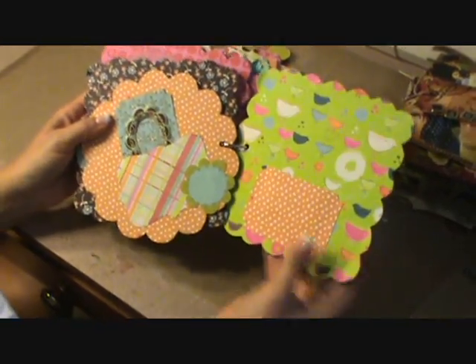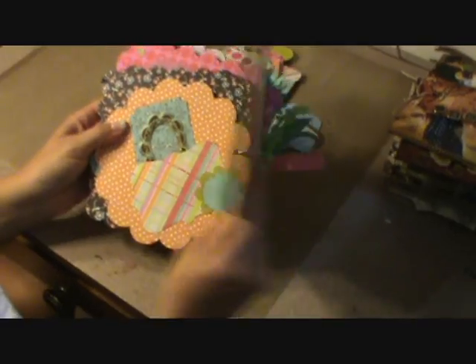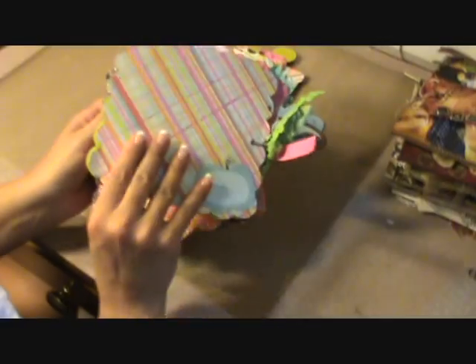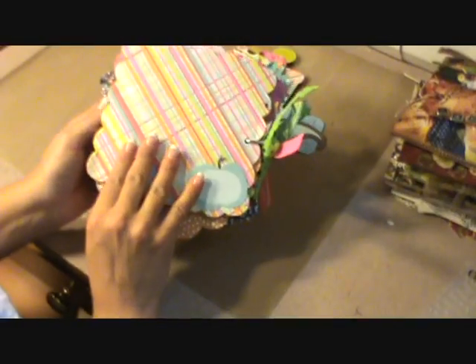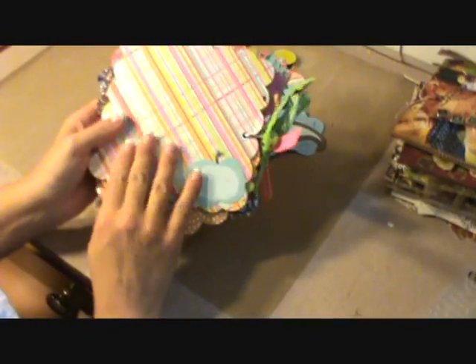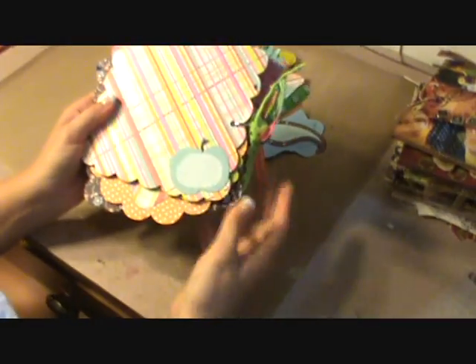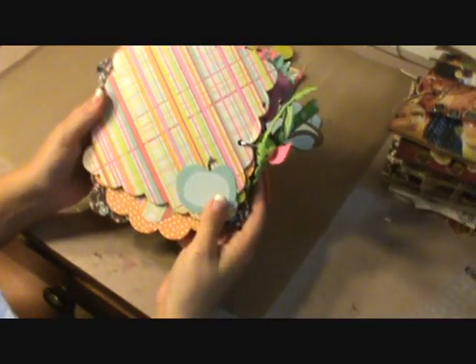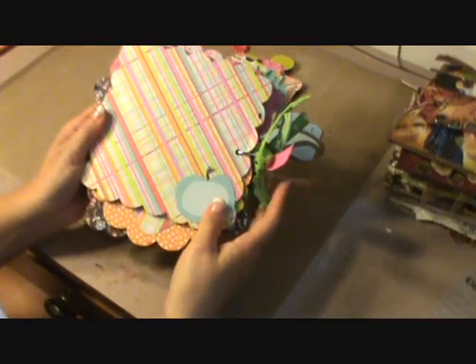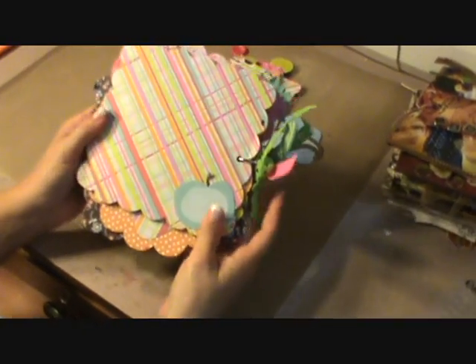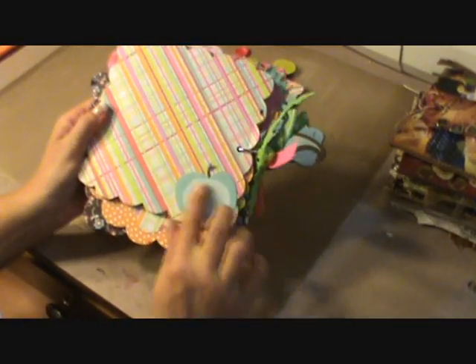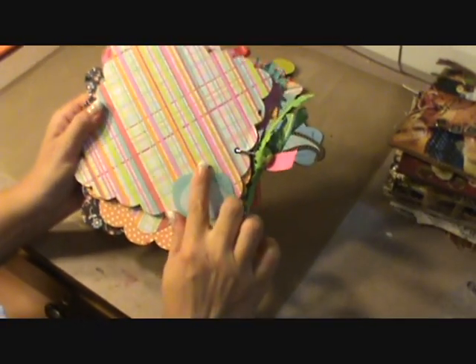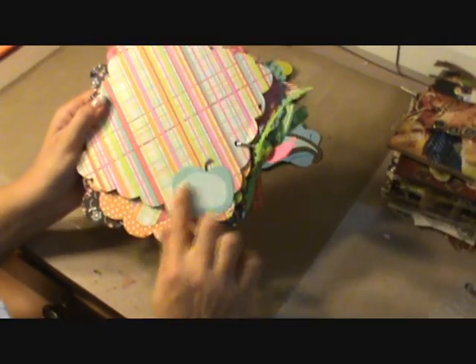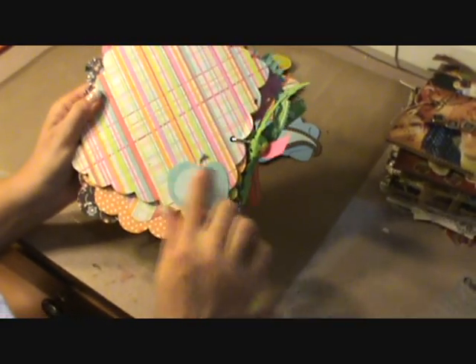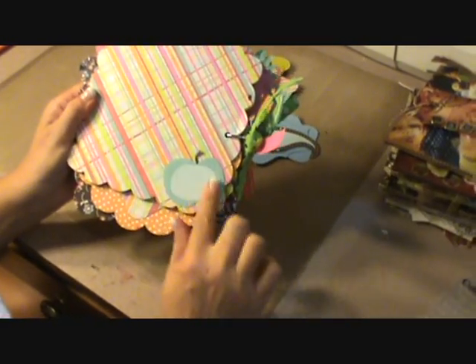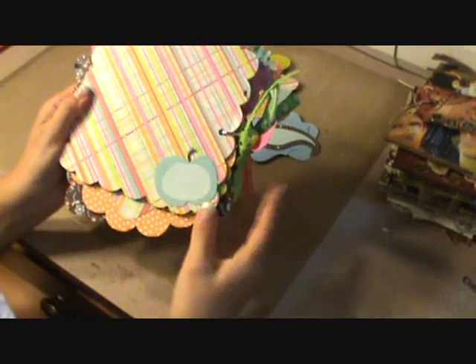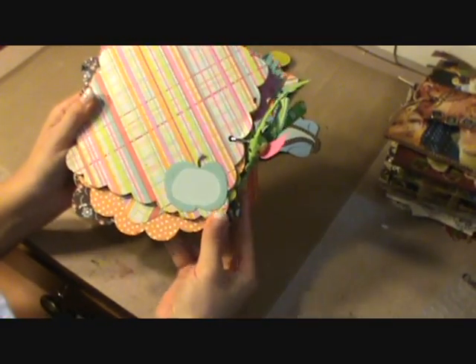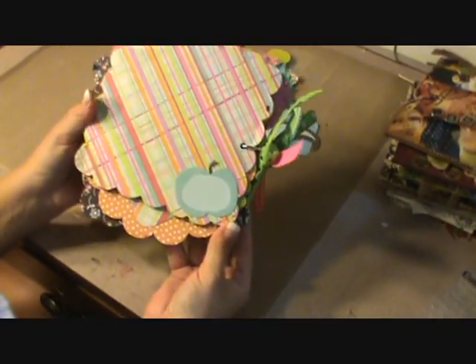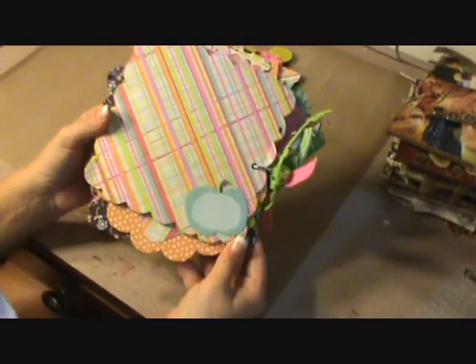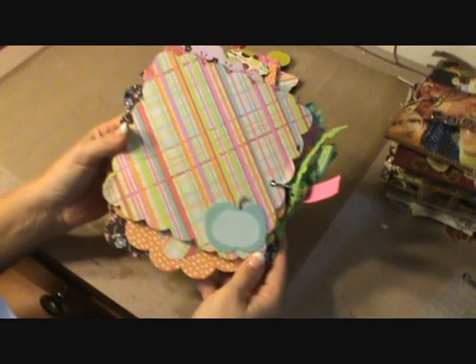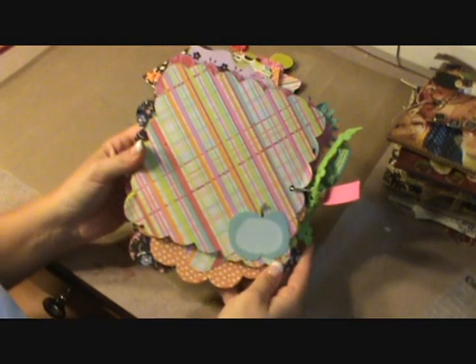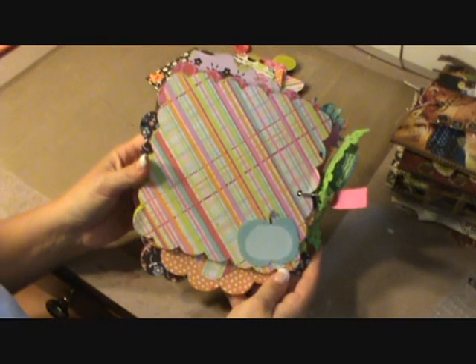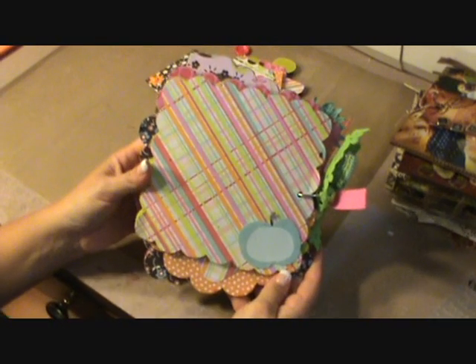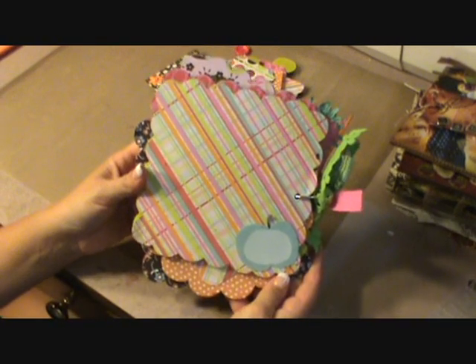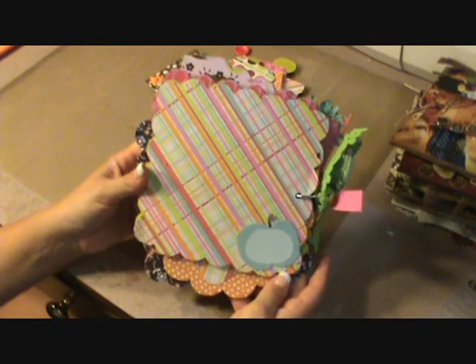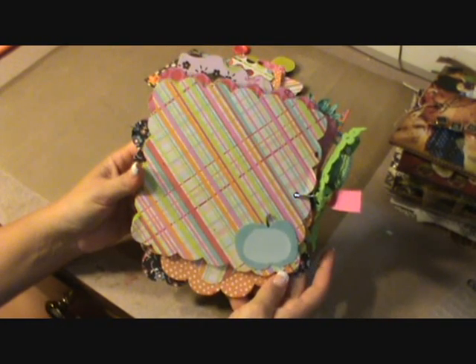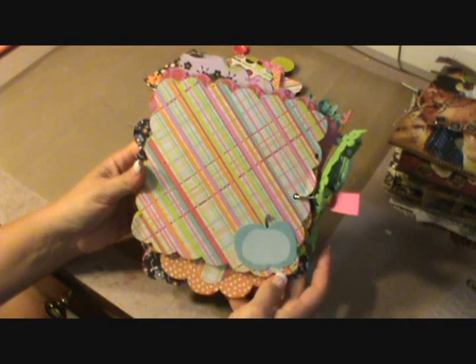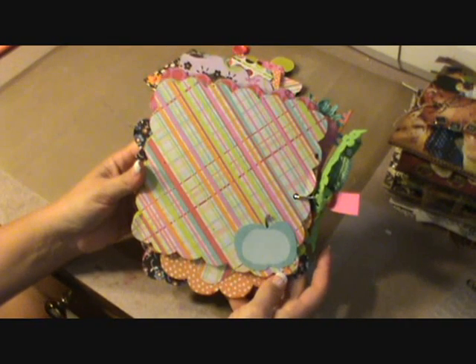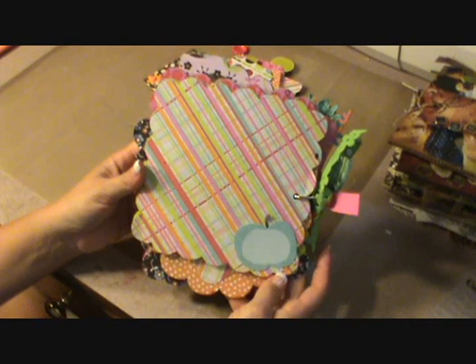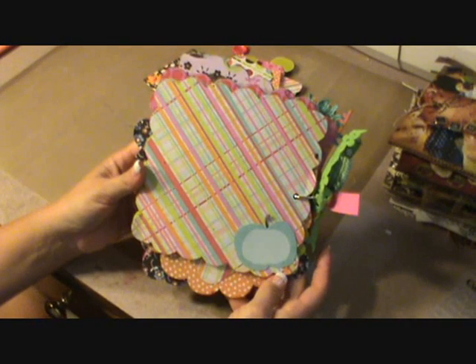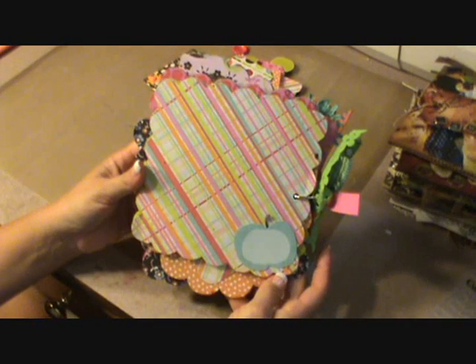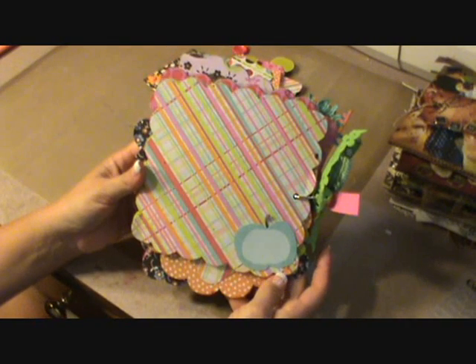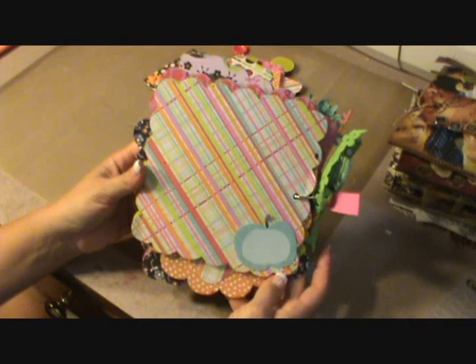On the back, this is just the back, and this is where I'll write down that I created the mini. So that's this mini.